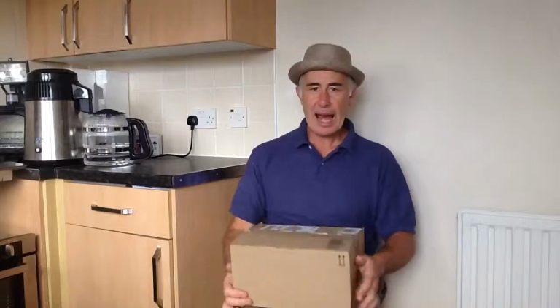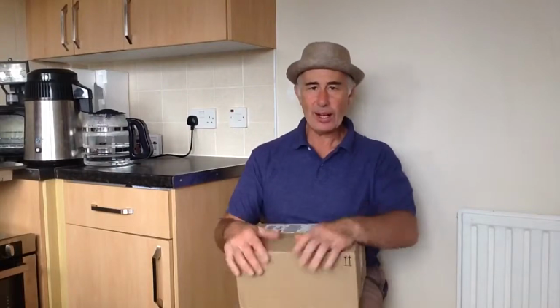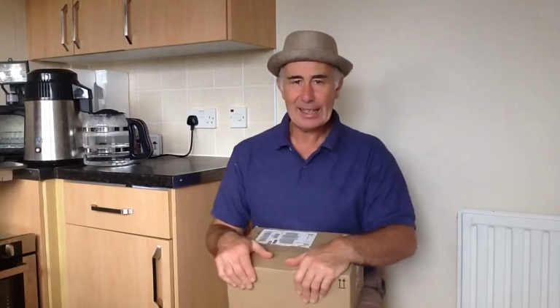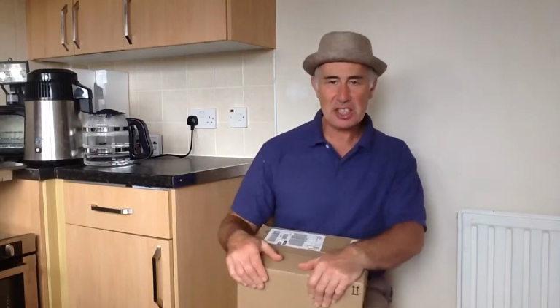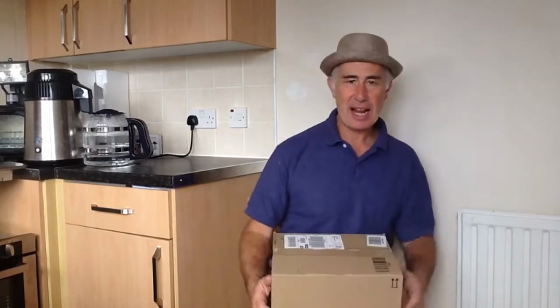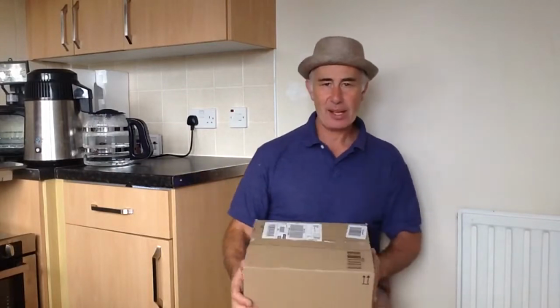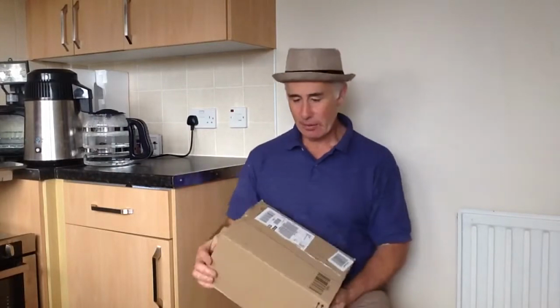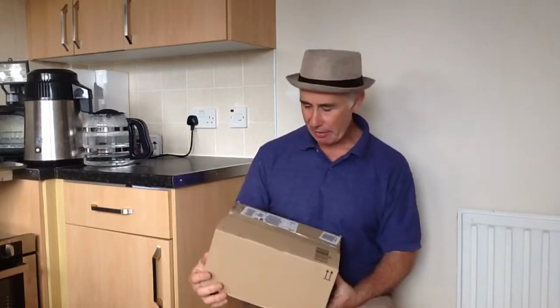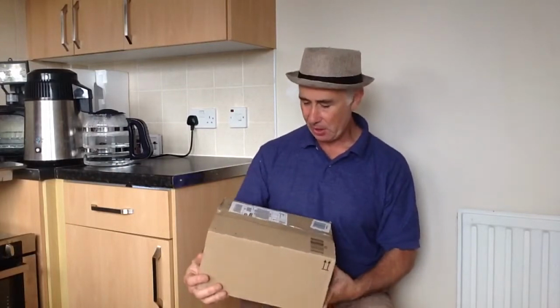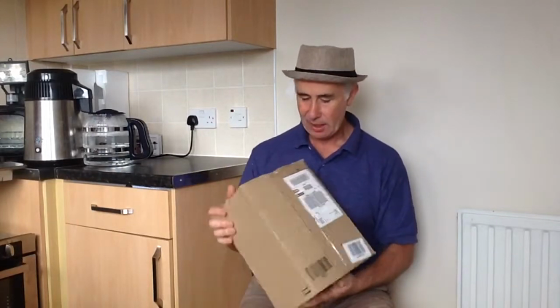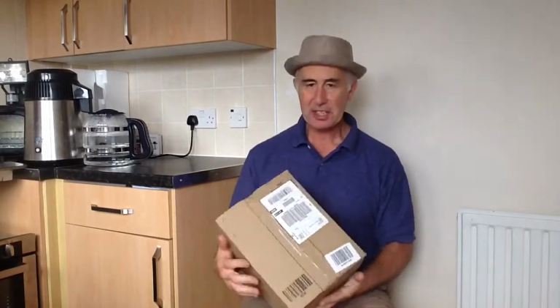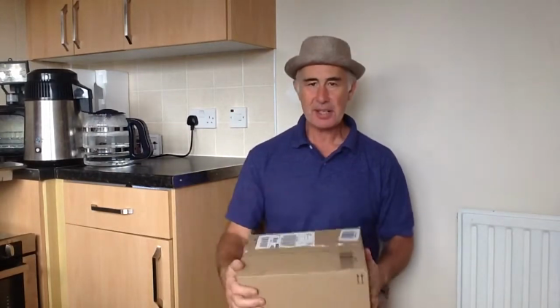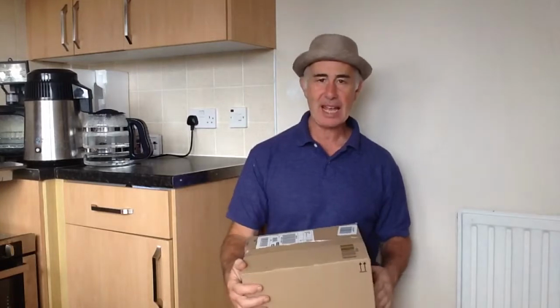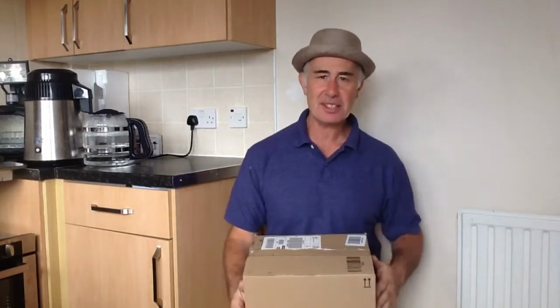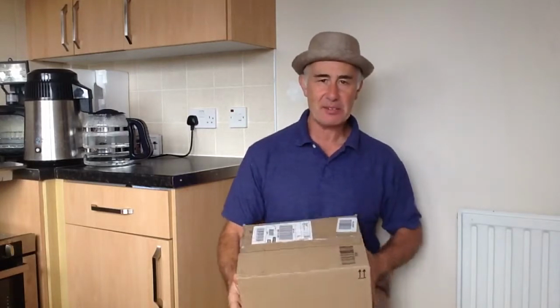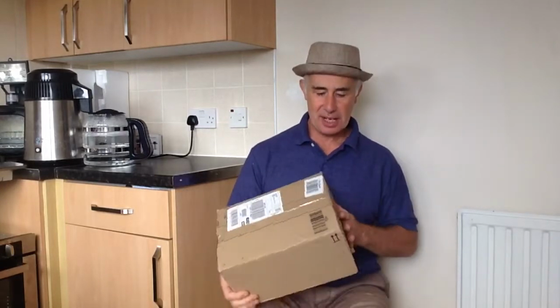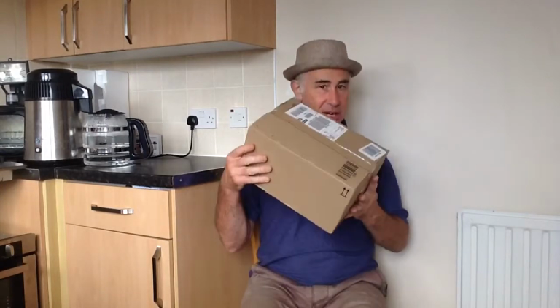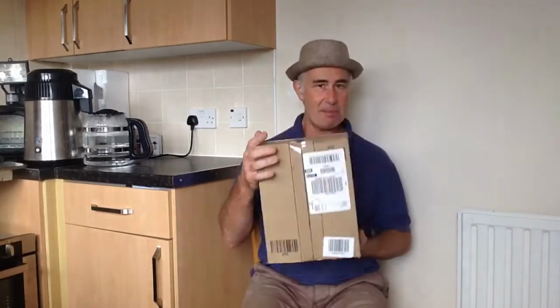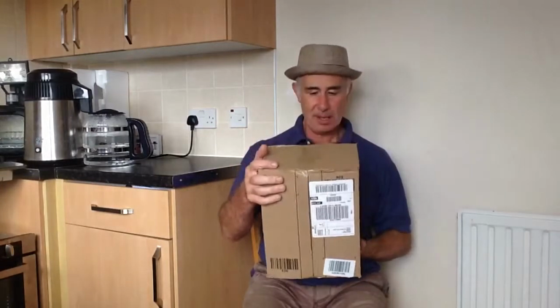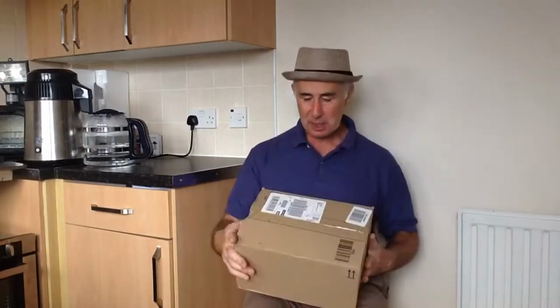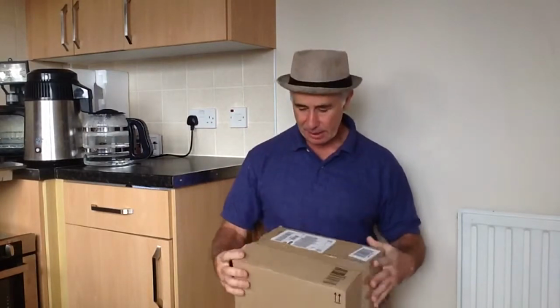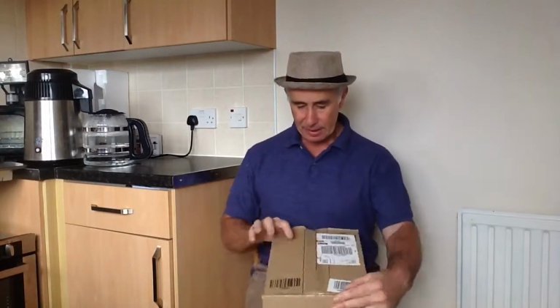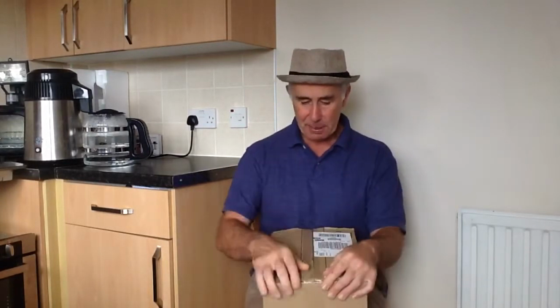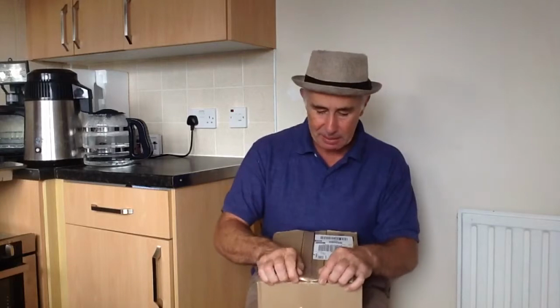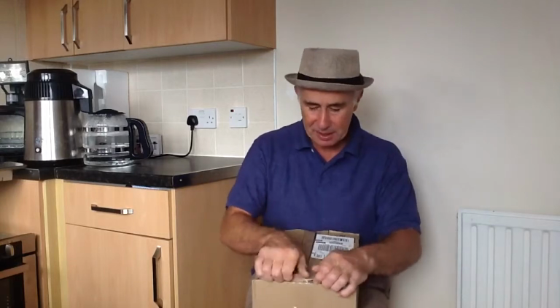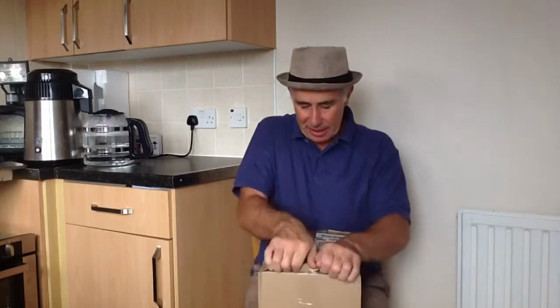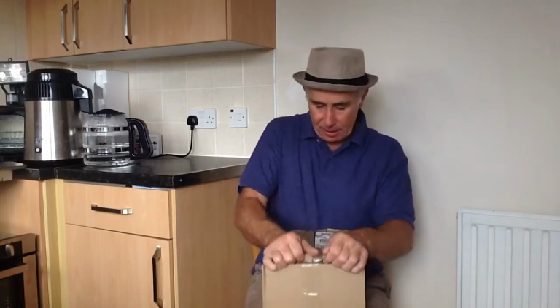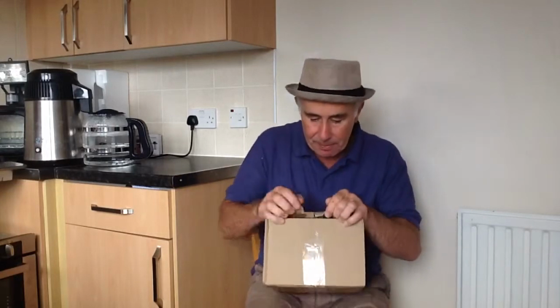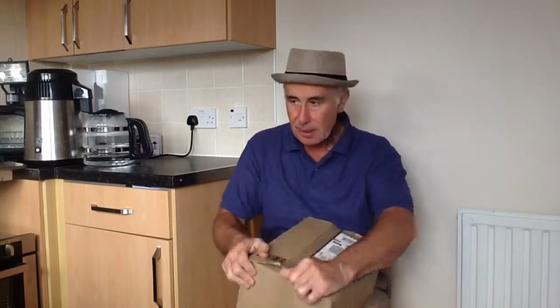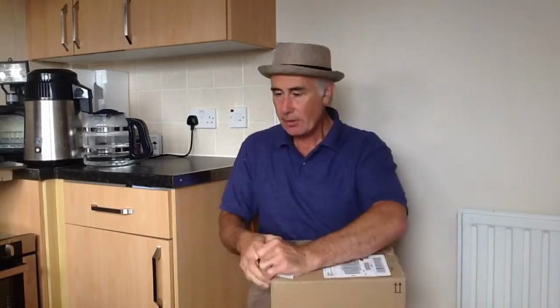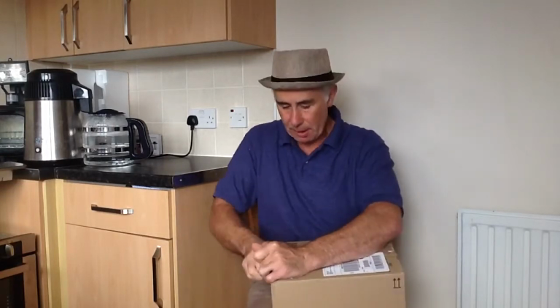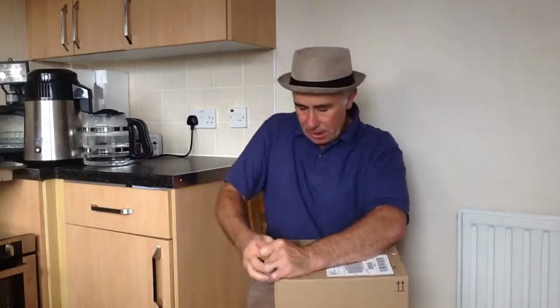Hello again, Stevie Jacko here with another review. This time it's the Canon 700D, just come — just this minute. The DPD man just delivered it, so first time I'm going to open it.